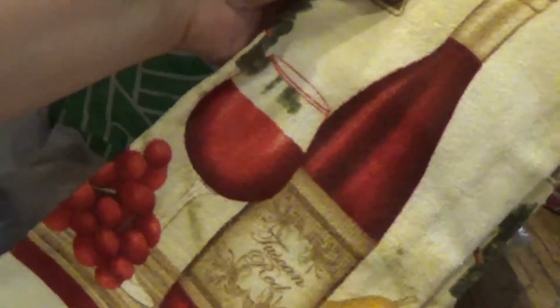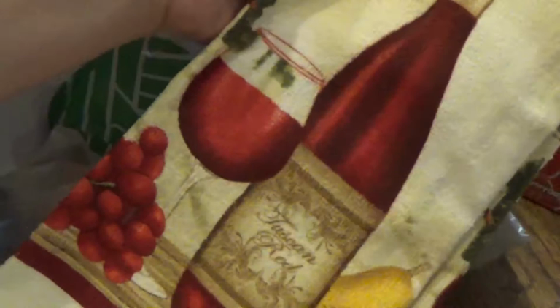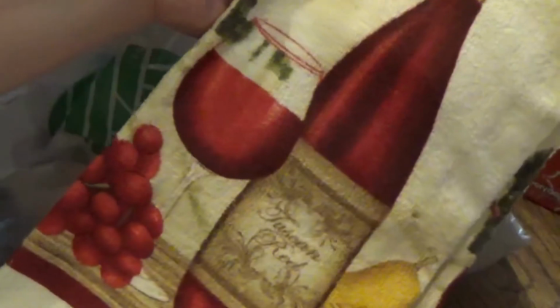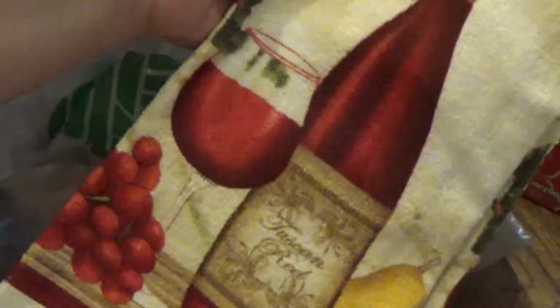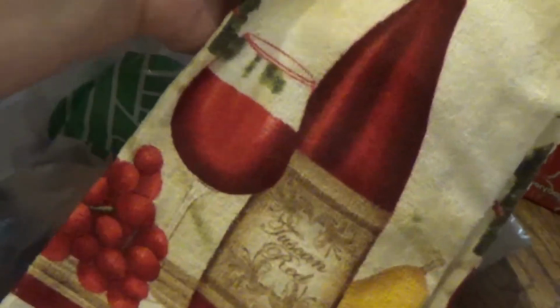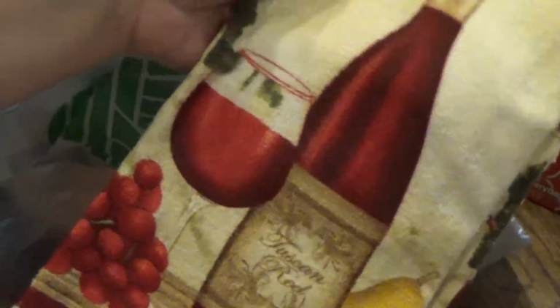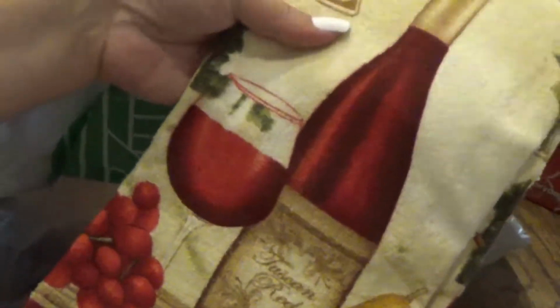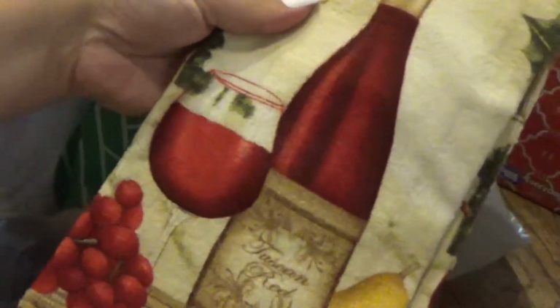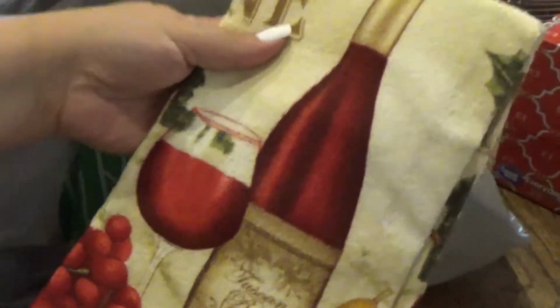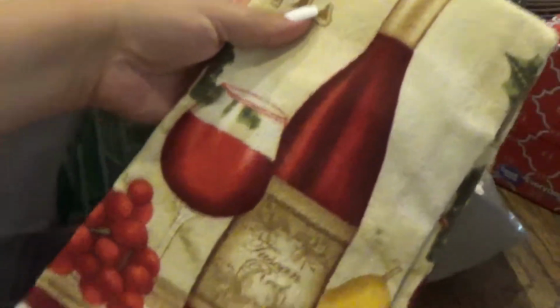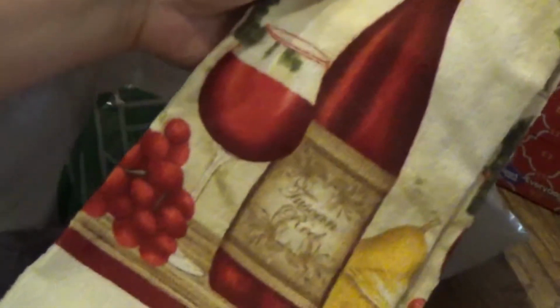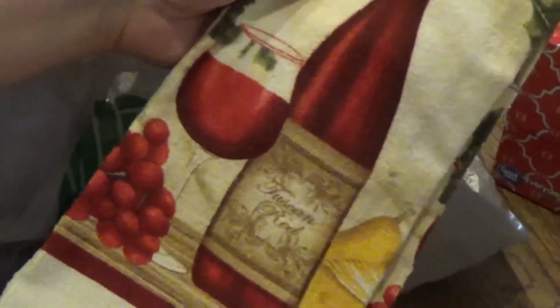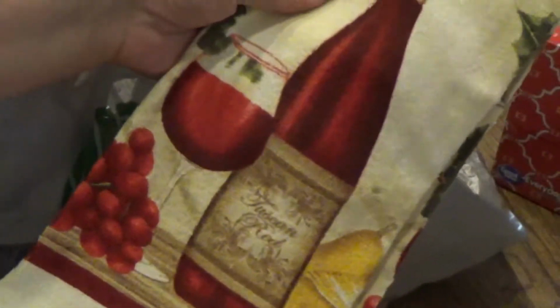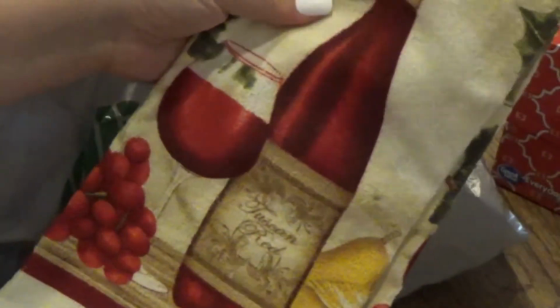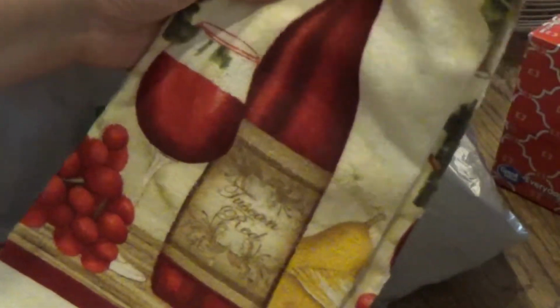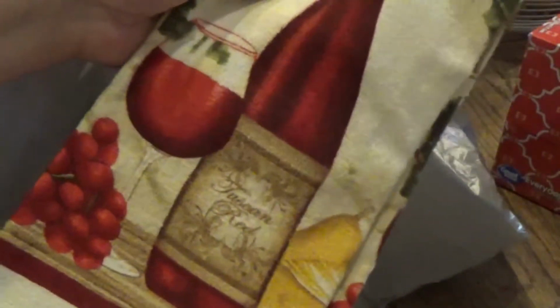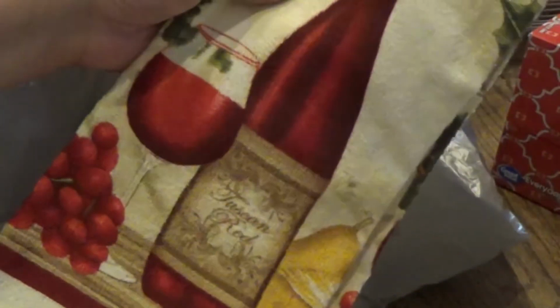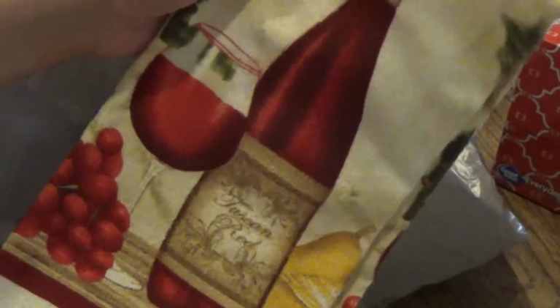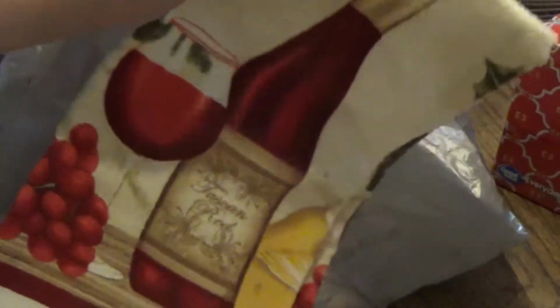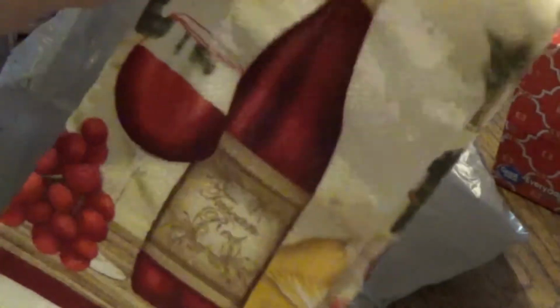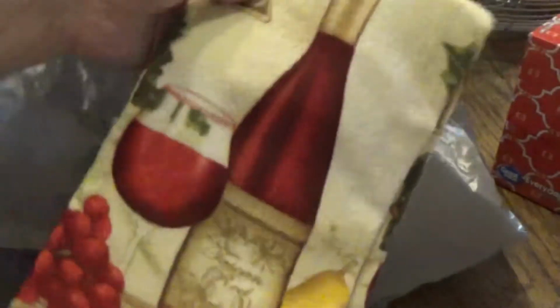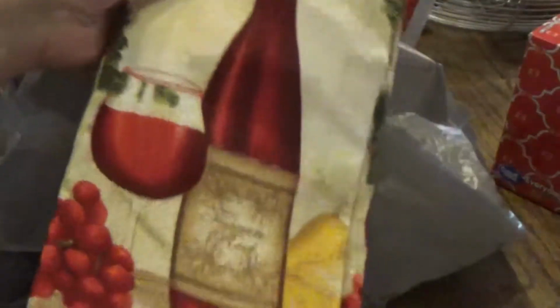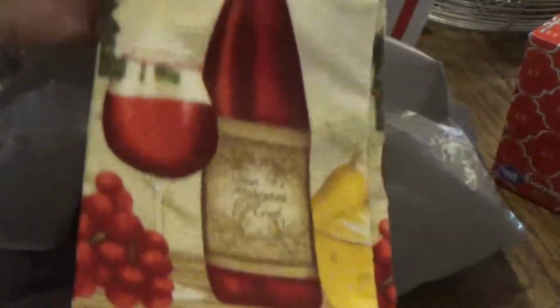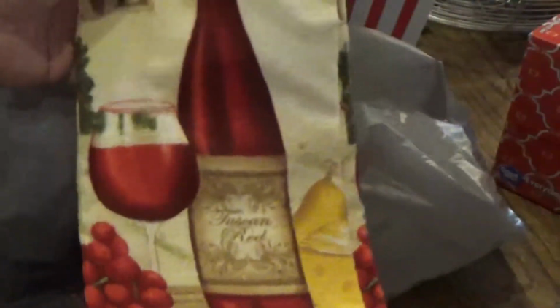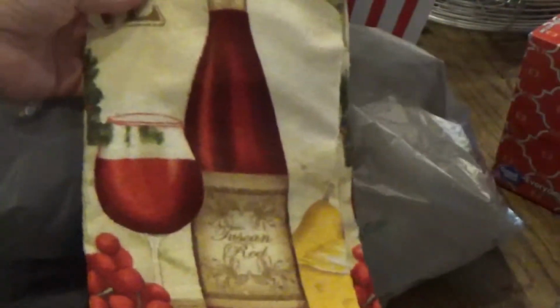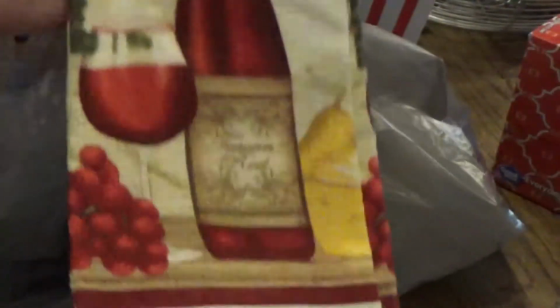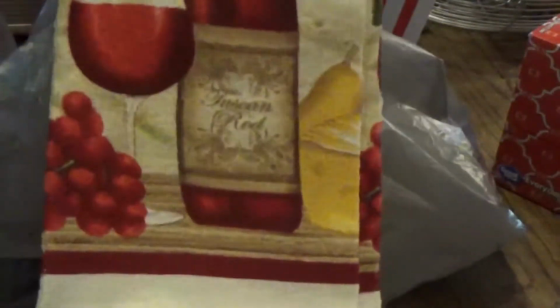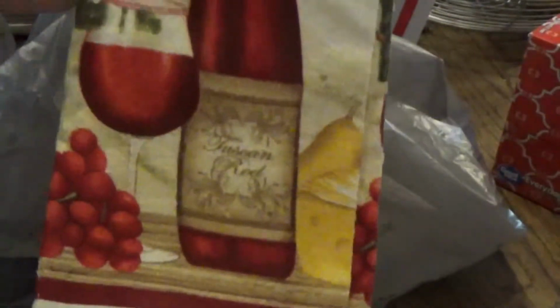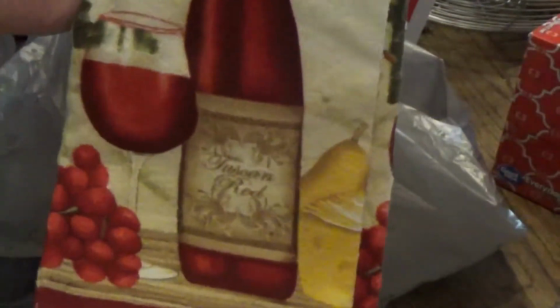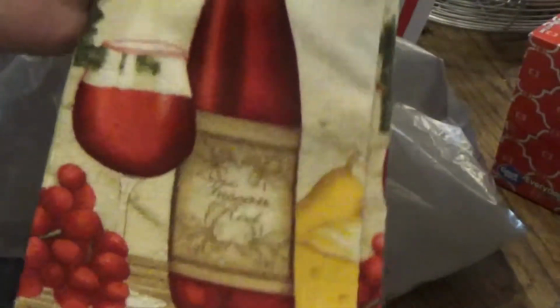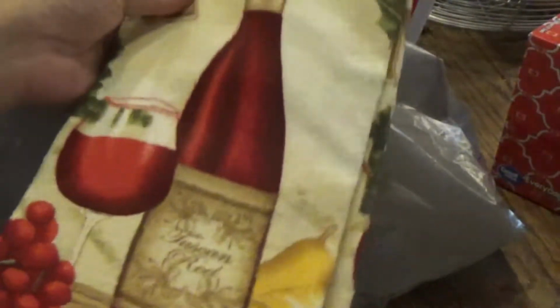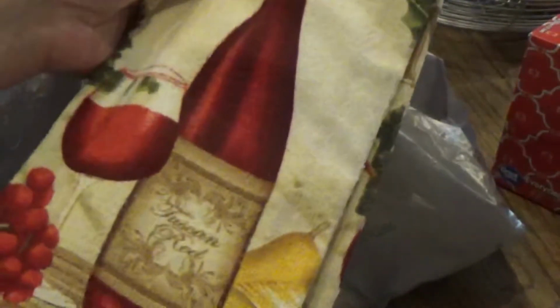I picked up this — if you've seen my other videos, you know that I love the color red for my kitchen, so I picked these up. I got two of these, so that's a dollar a piece. You can't beat this, like this is so beautiful, it's a great decorative item.